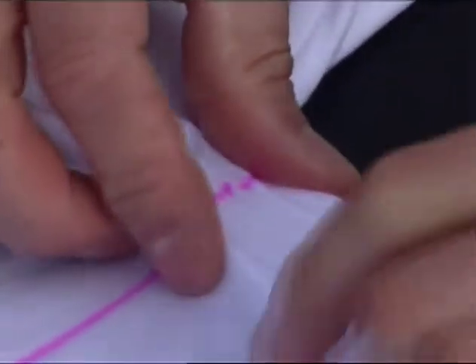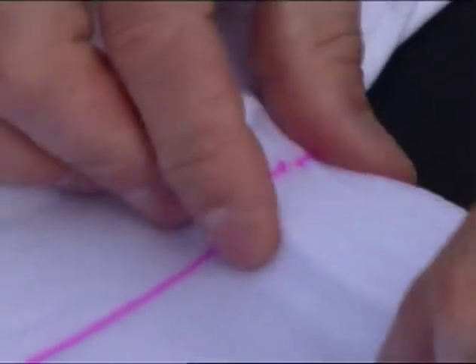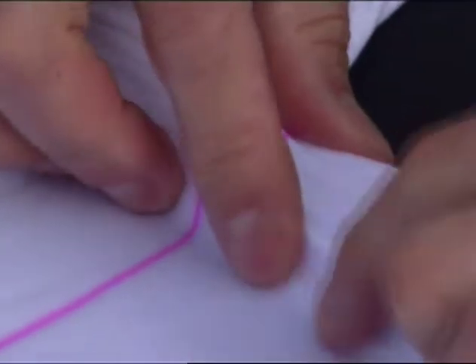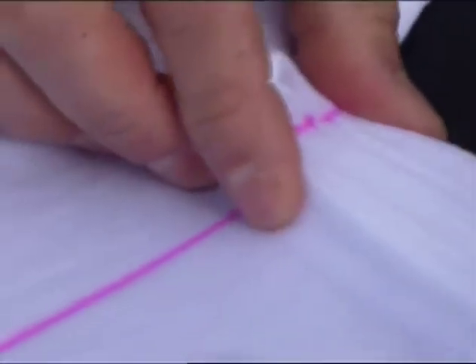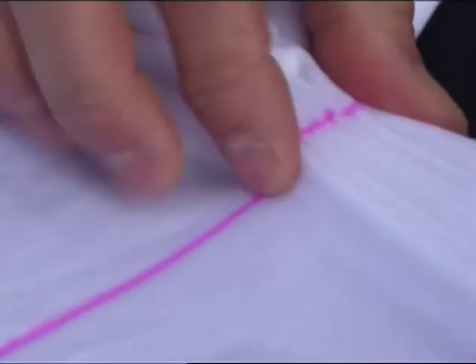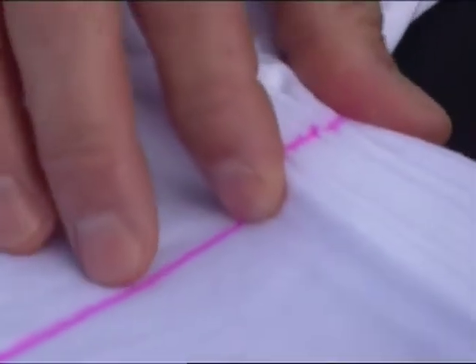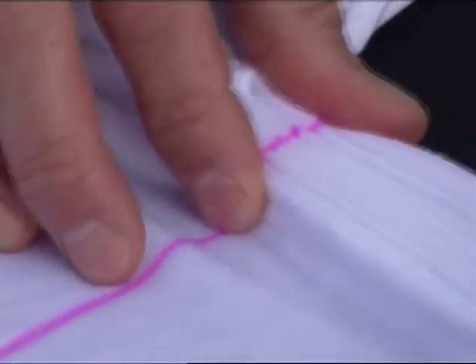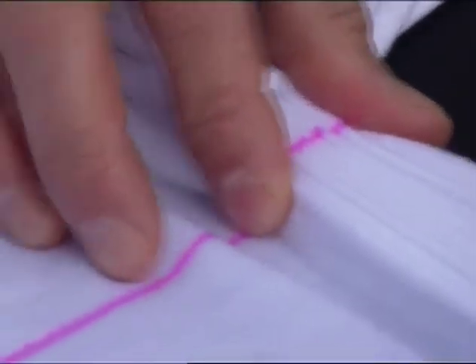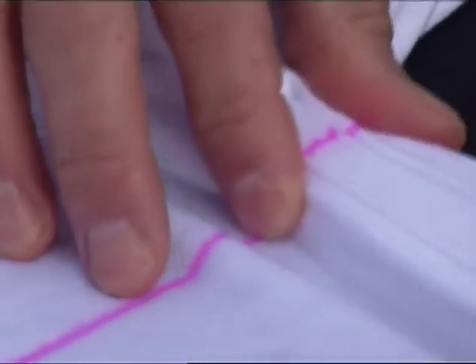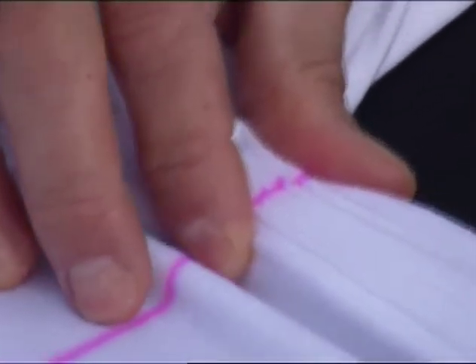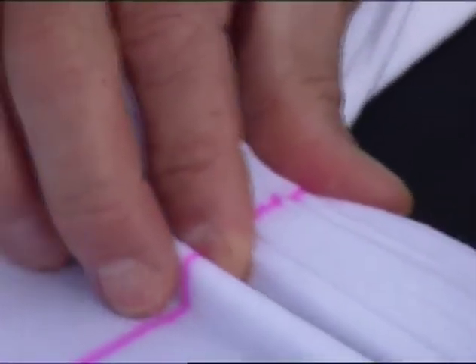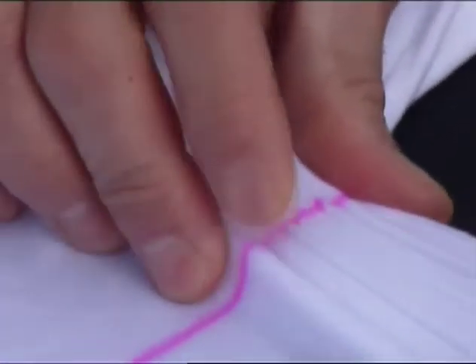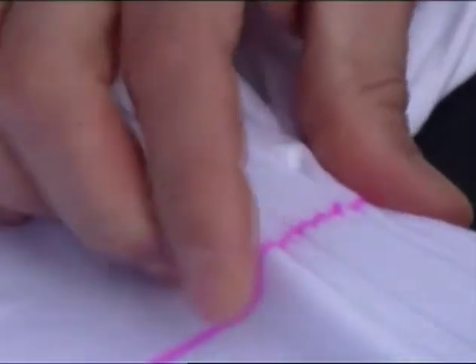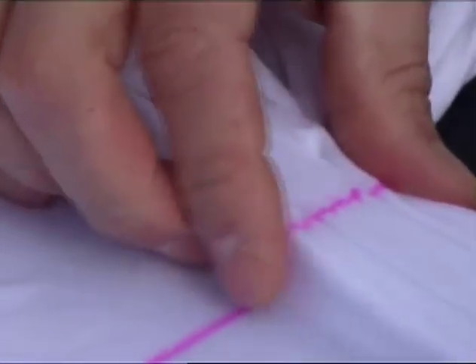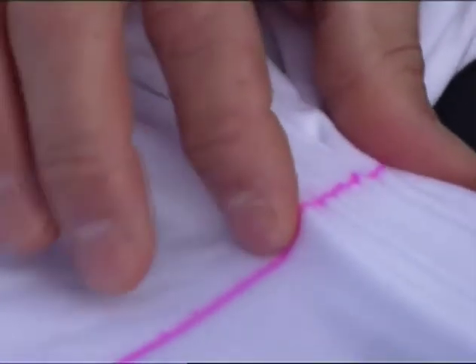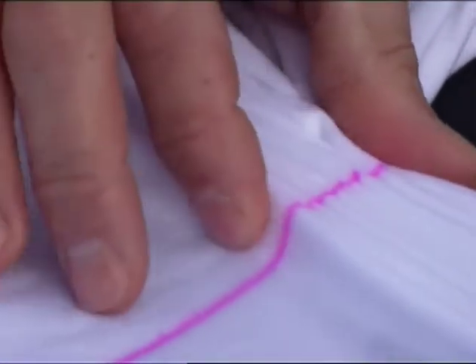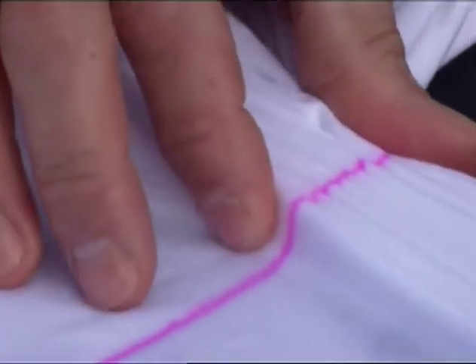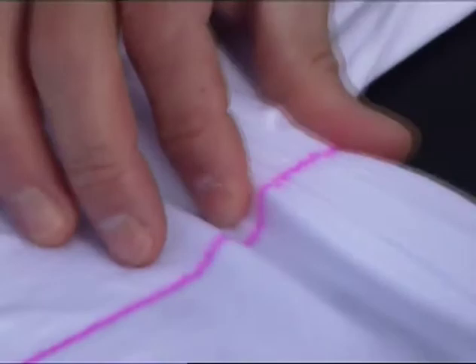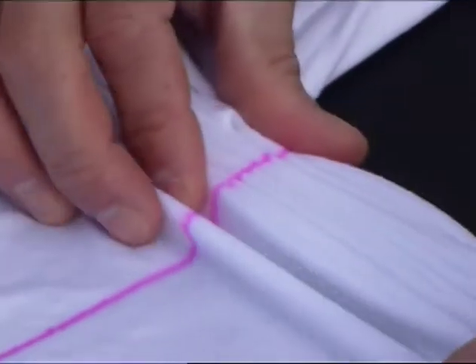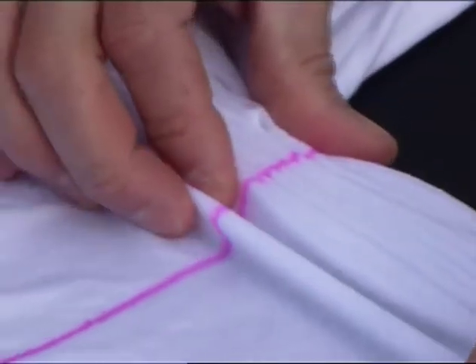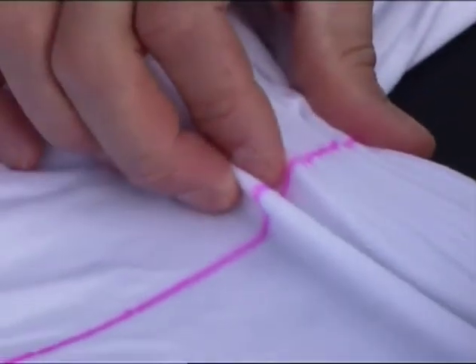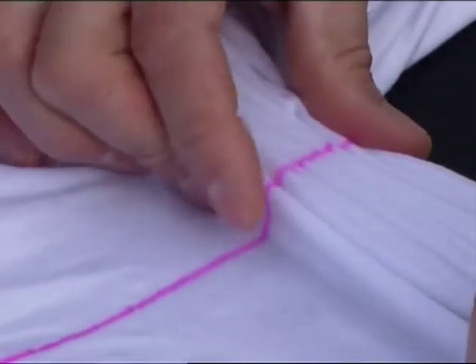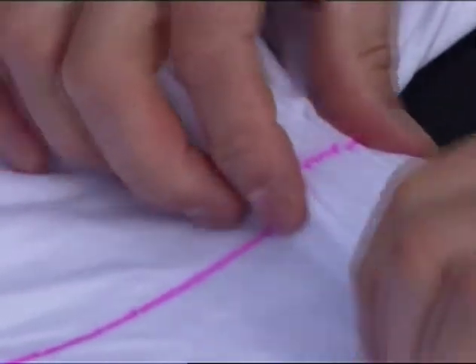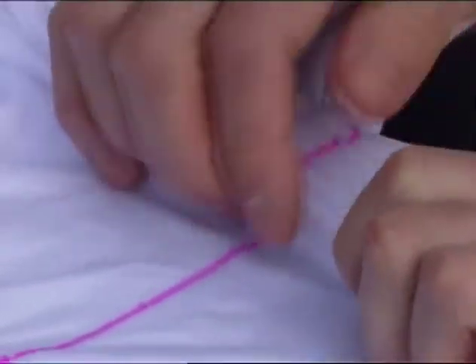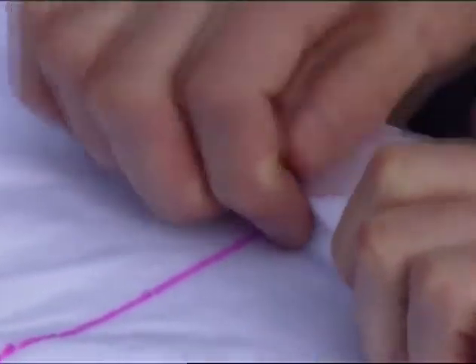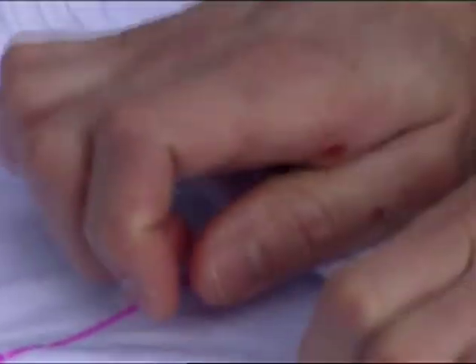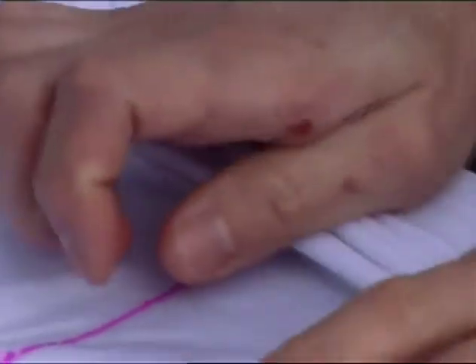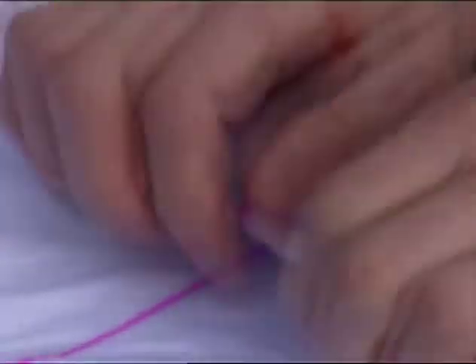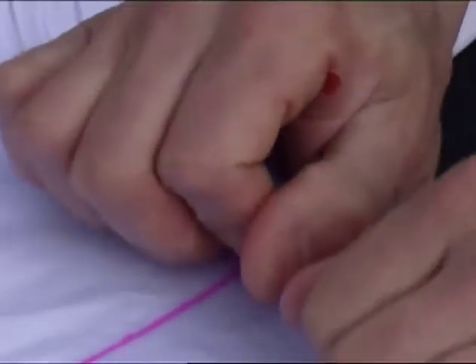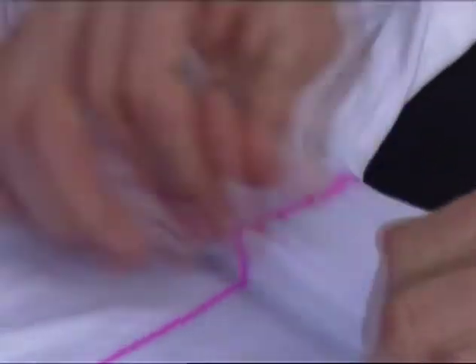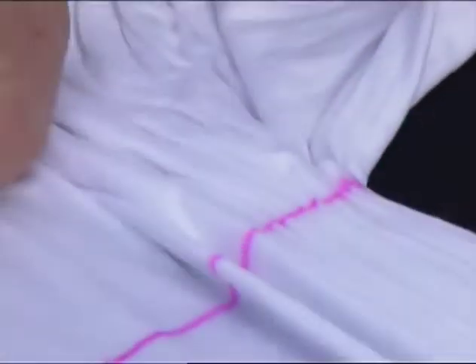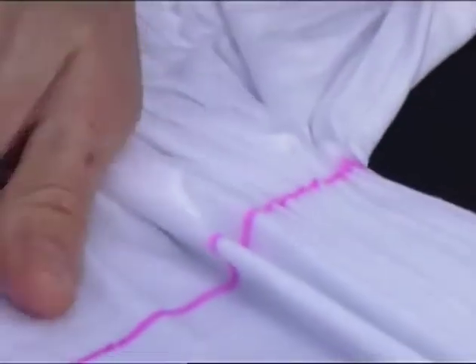It's a combination of actually pushing the fabric and pulling the other portion close to you — push, pull. And you can always stop and clean it up a little bit.